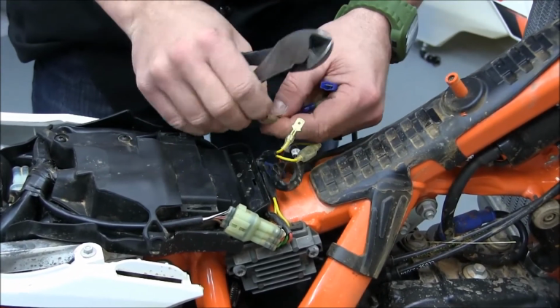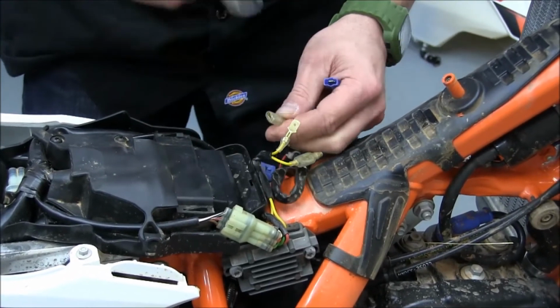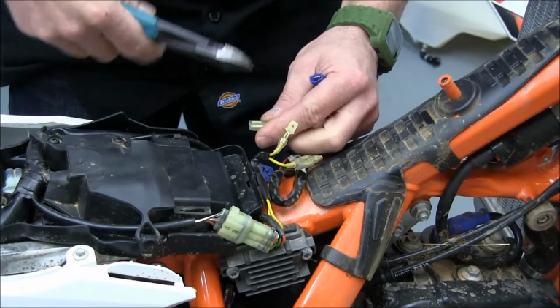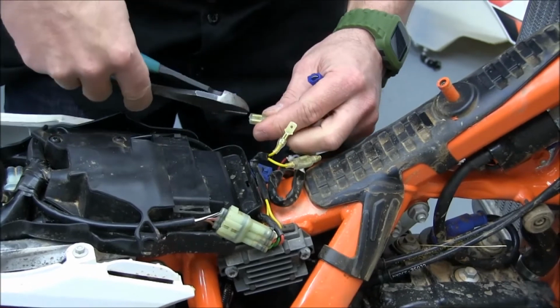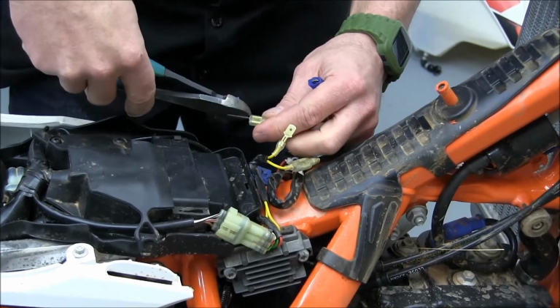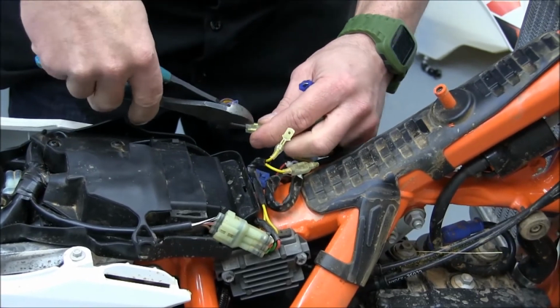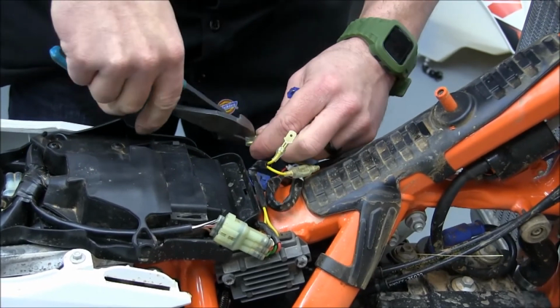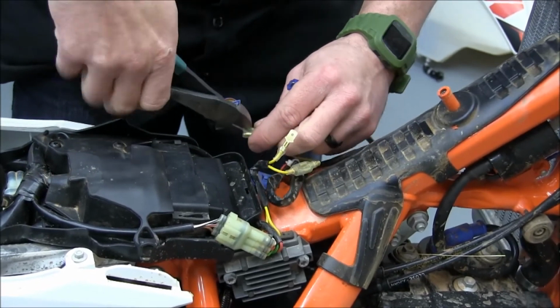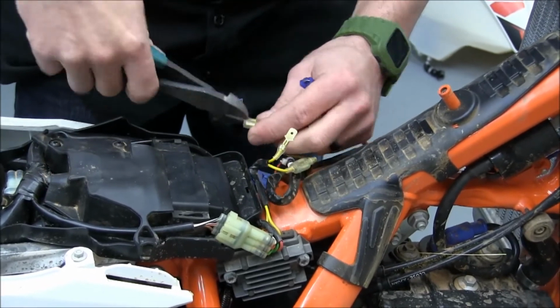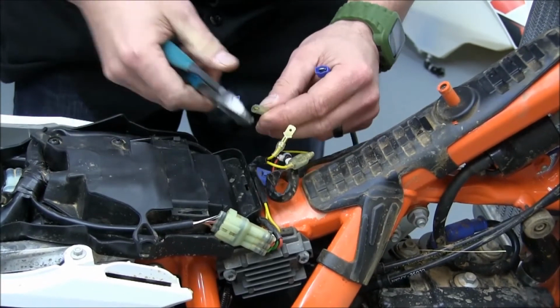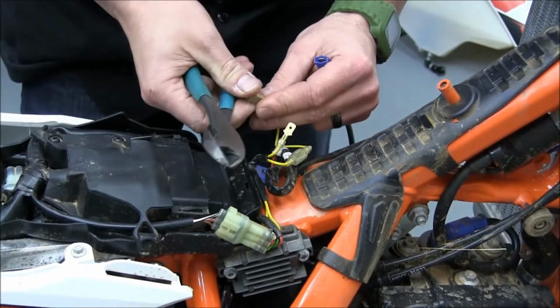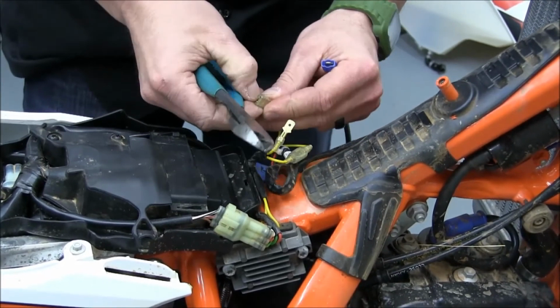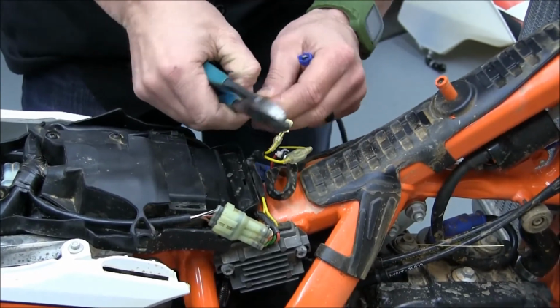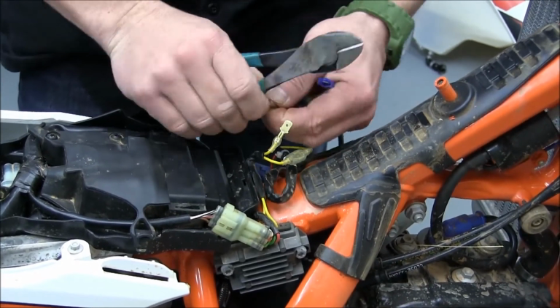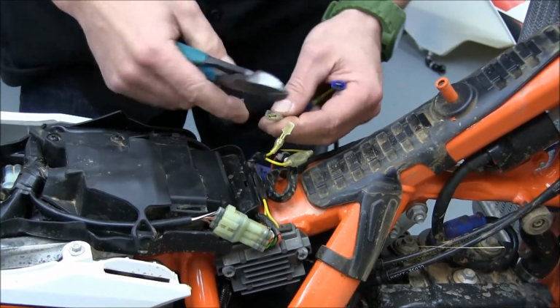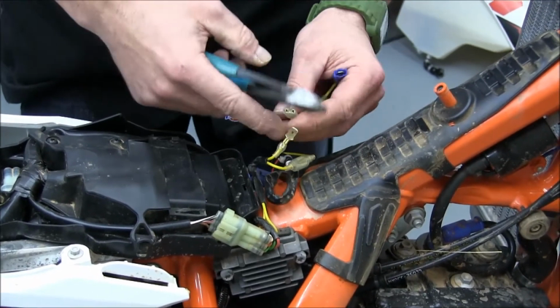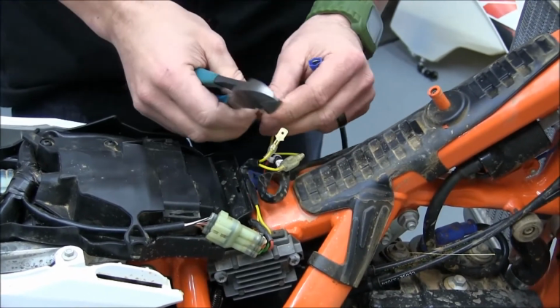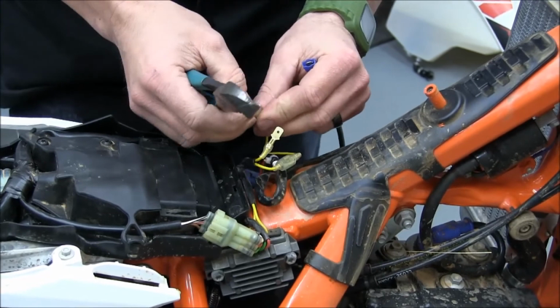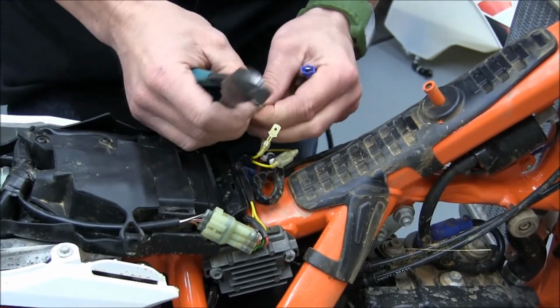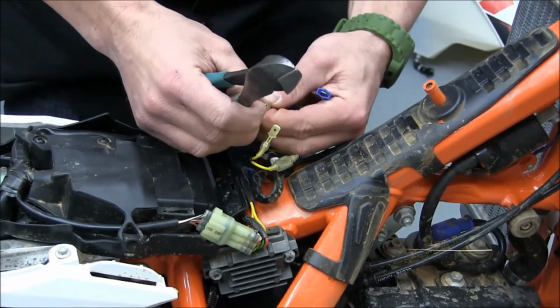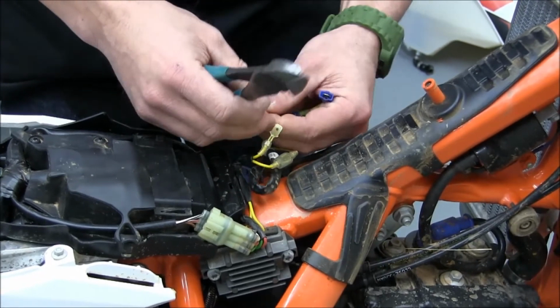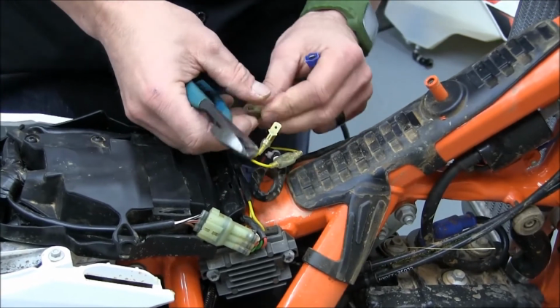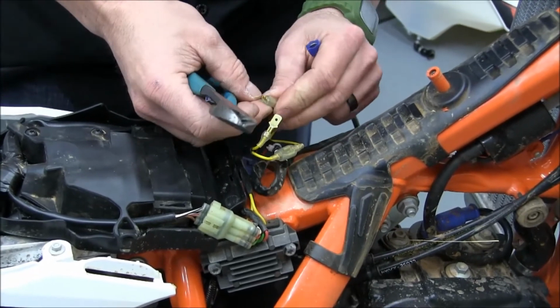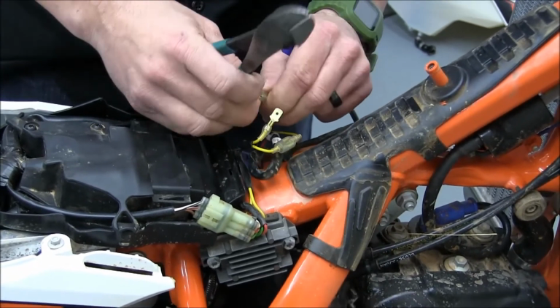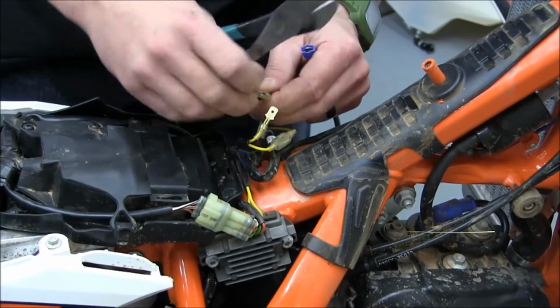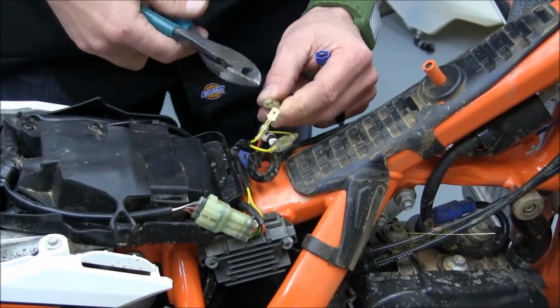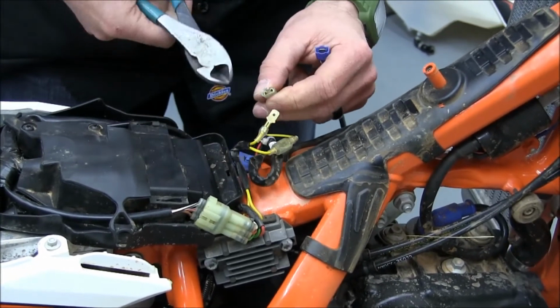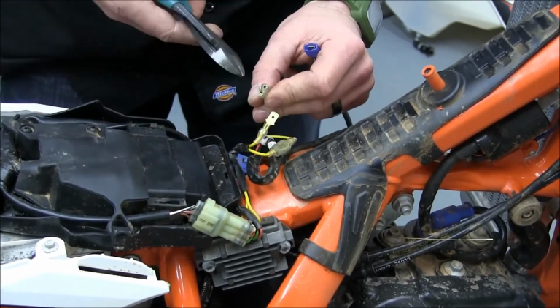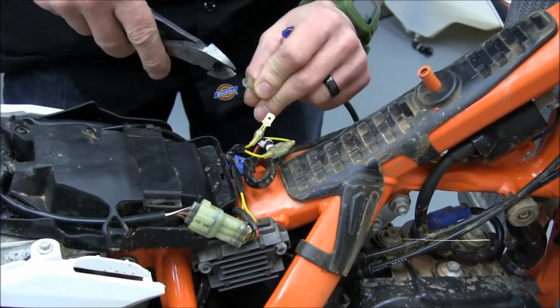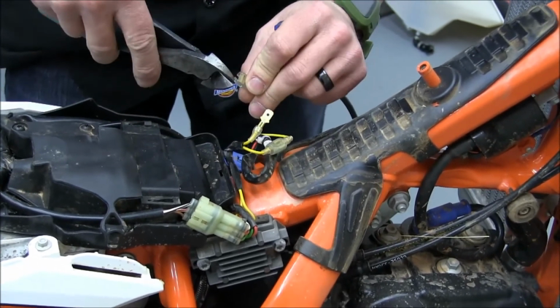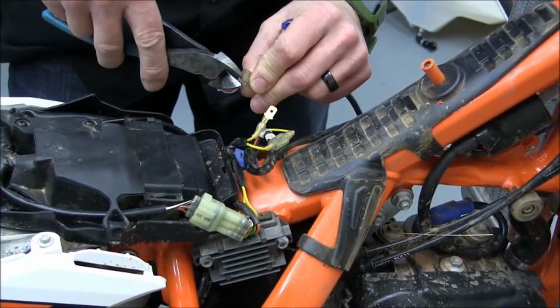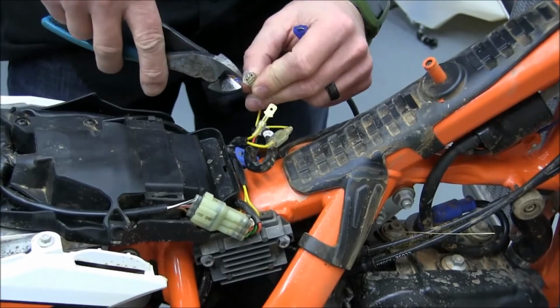When we get done with this we're going to wrap them up good with some electrical tape. The main reason being these are hot wires, so we don't want them to ground out on anything and short out the system.